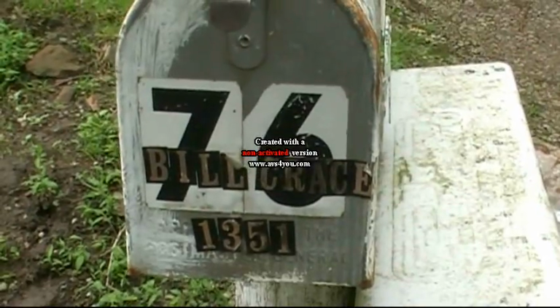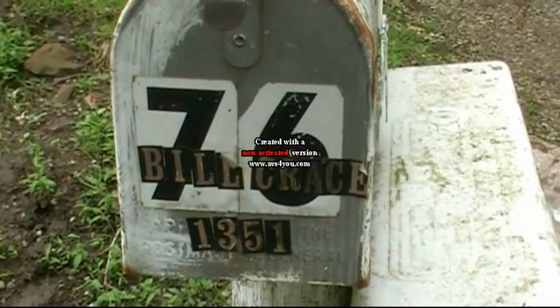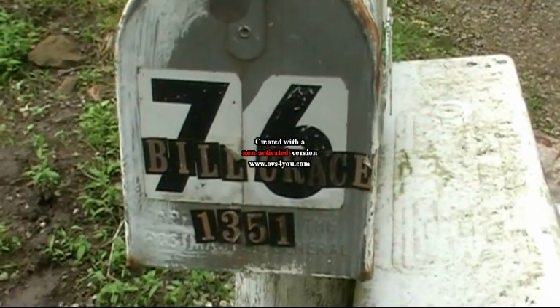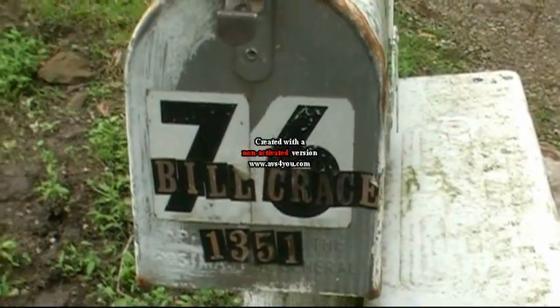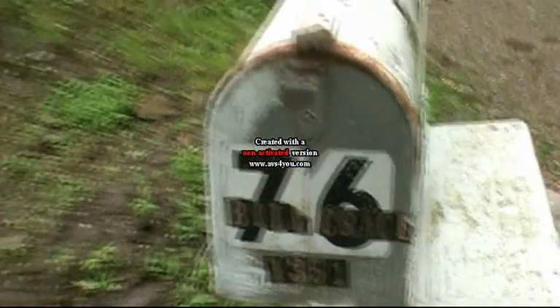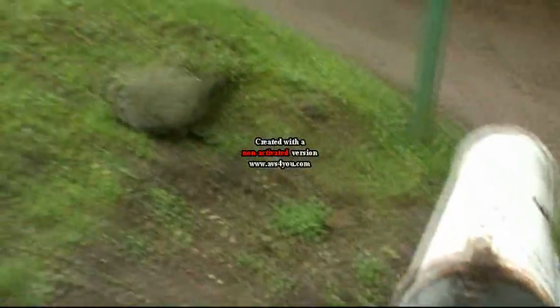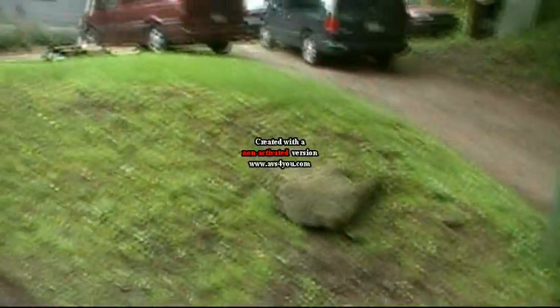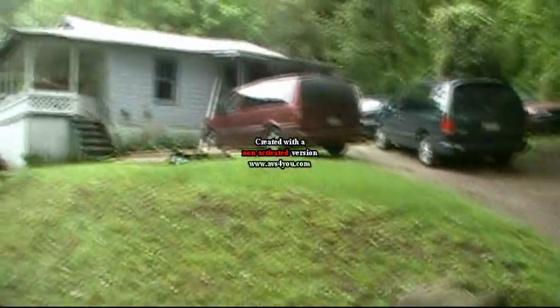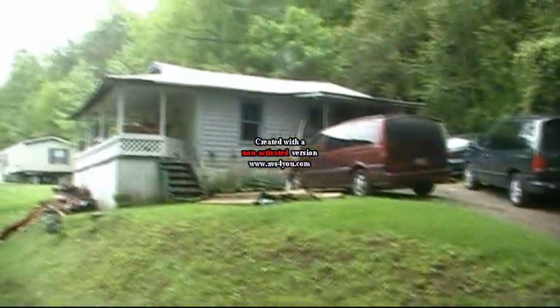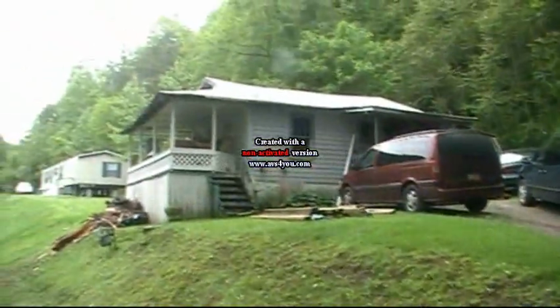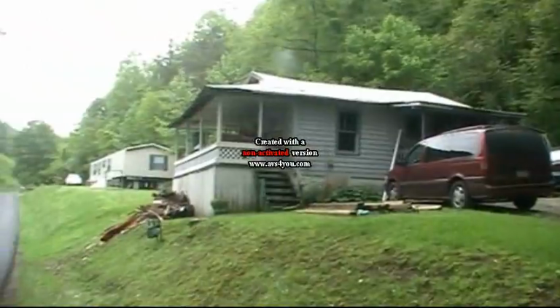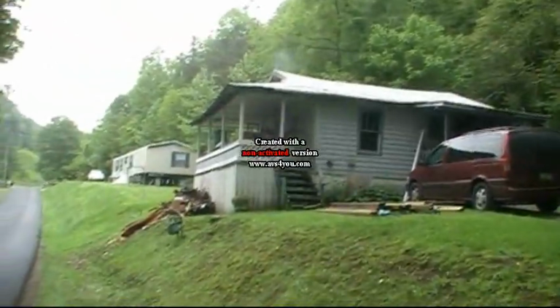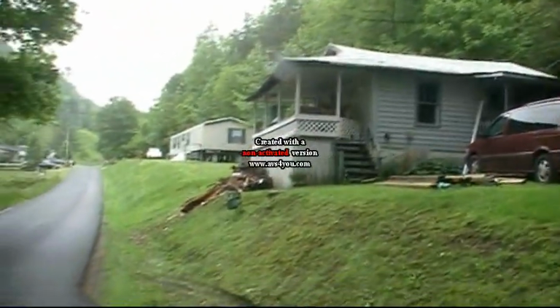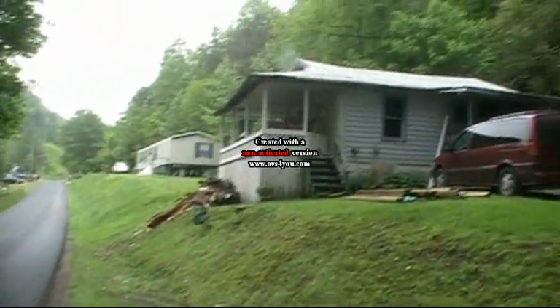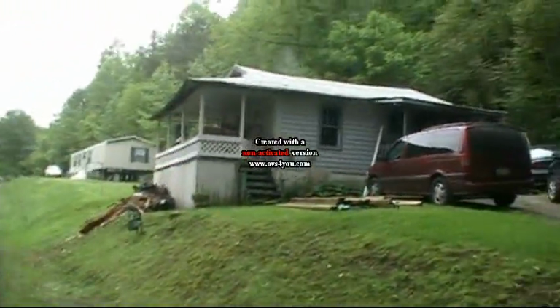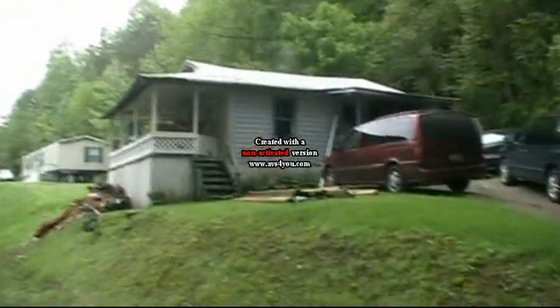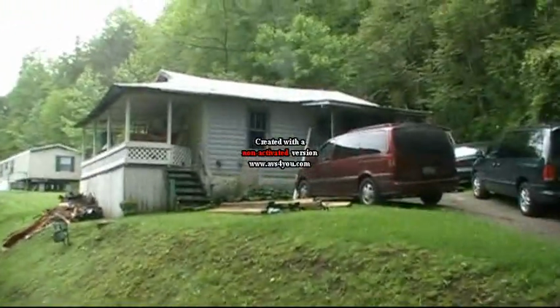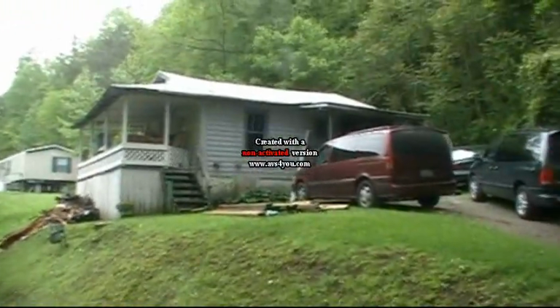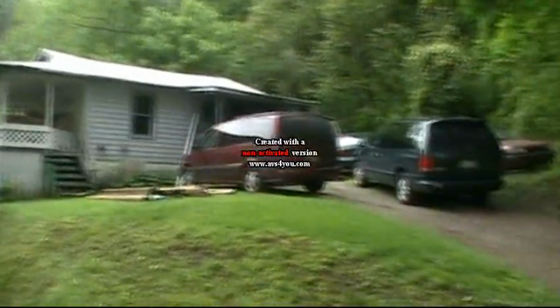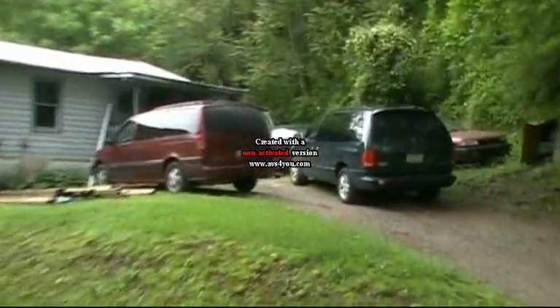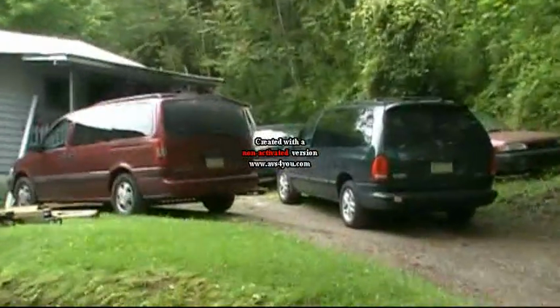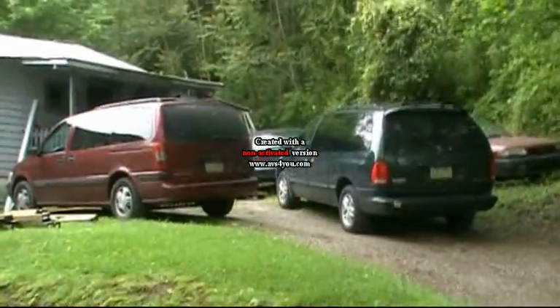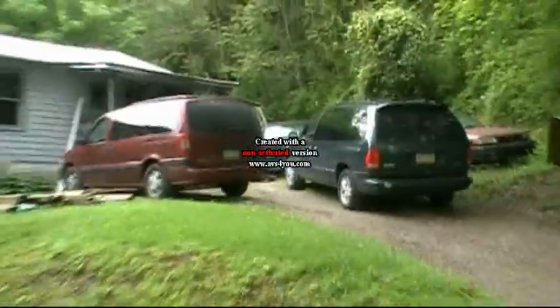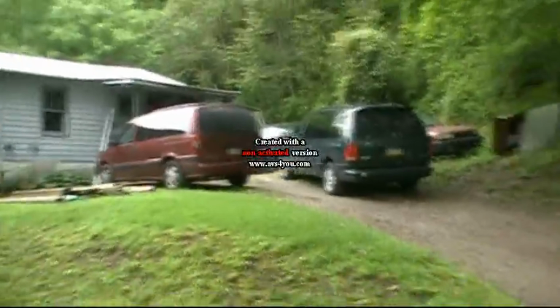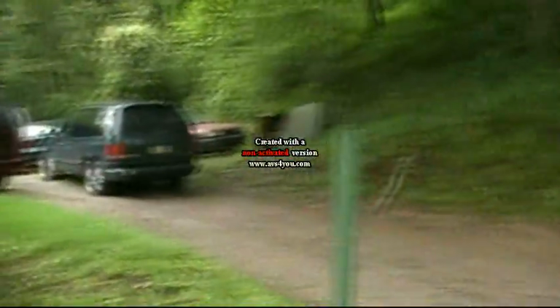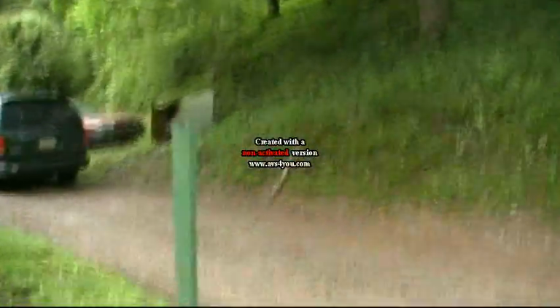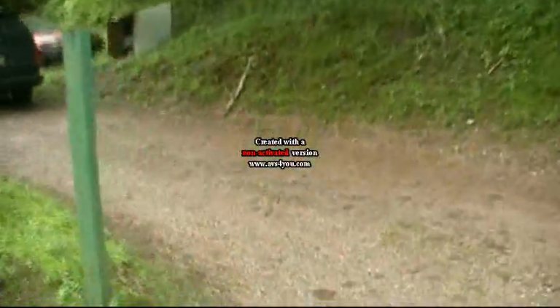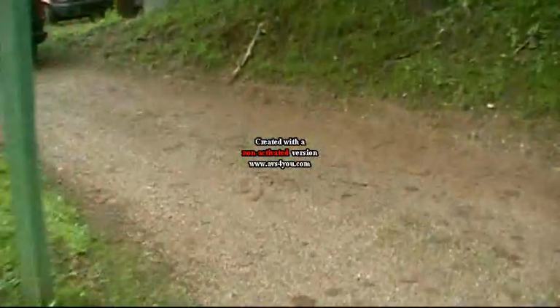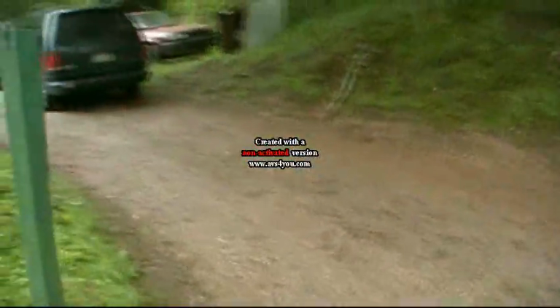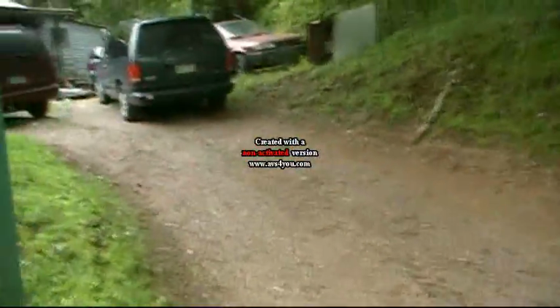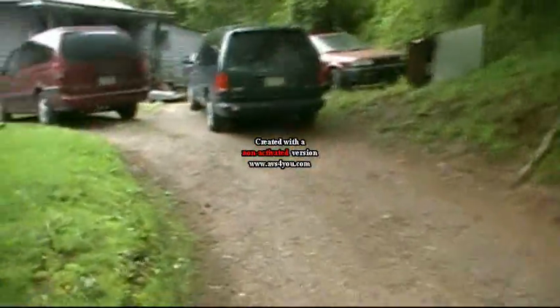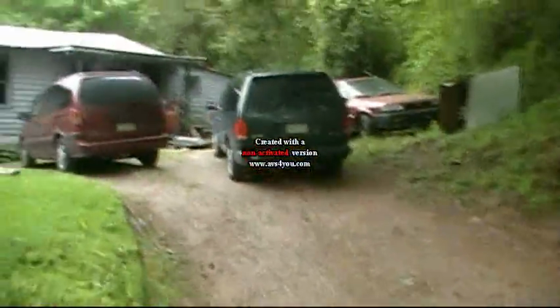All right, here we are at Bill's house, the house that we have been working on. Here's the two racing vans. Okay, let's take a little walk up here.